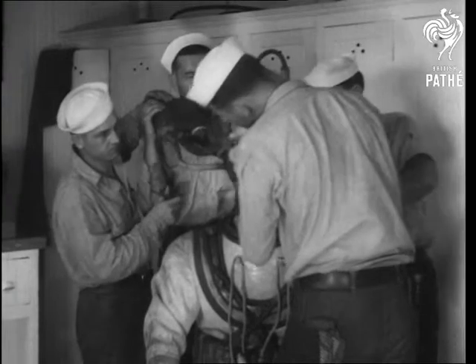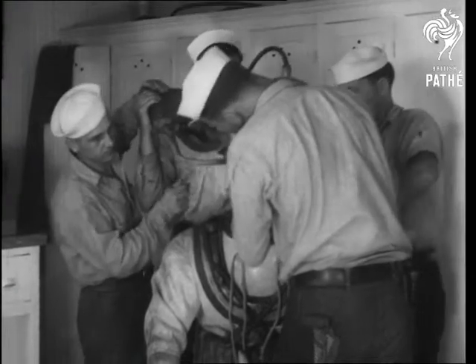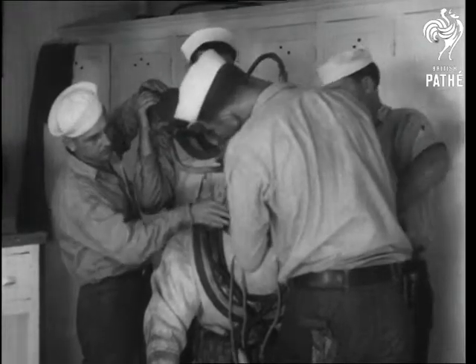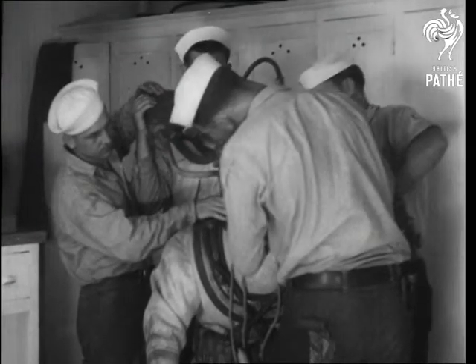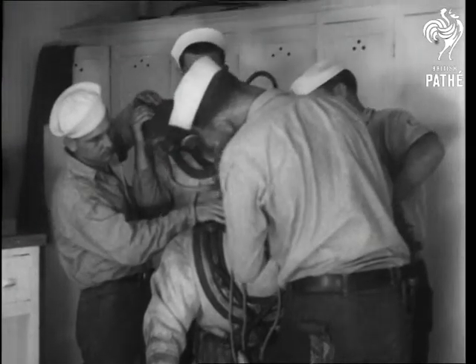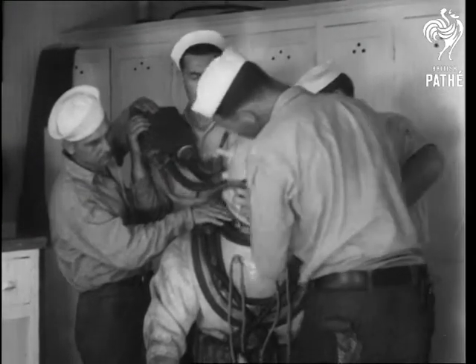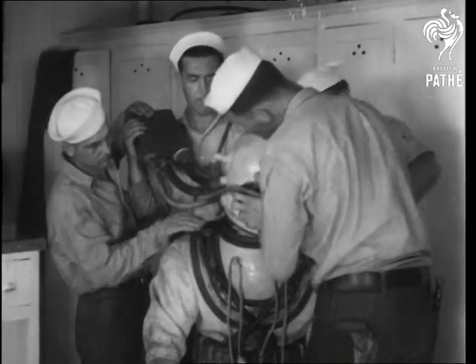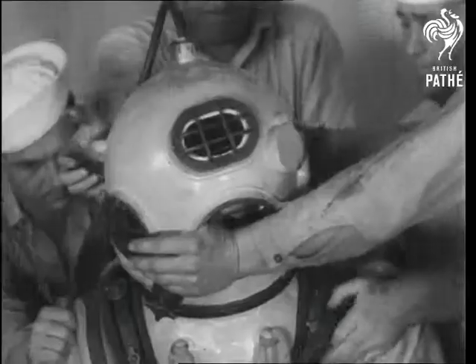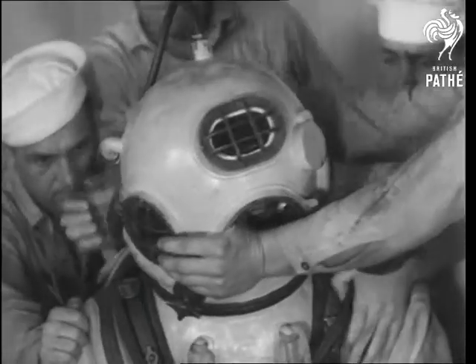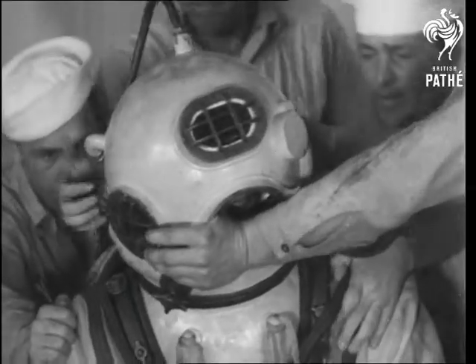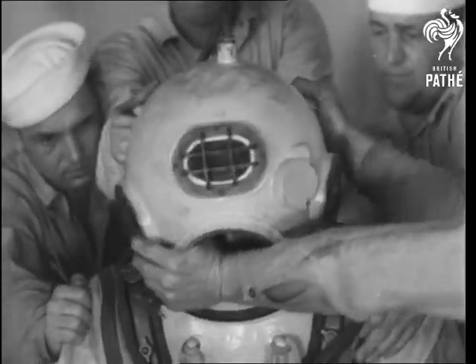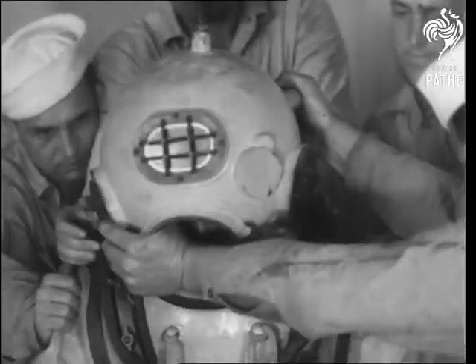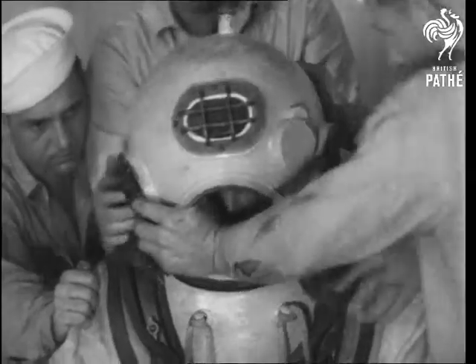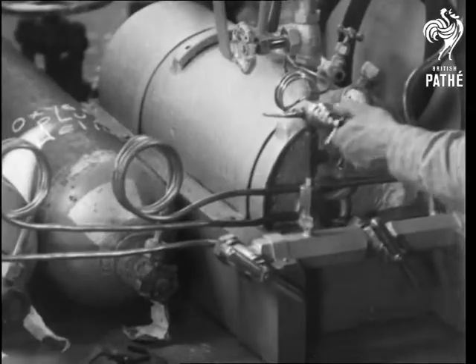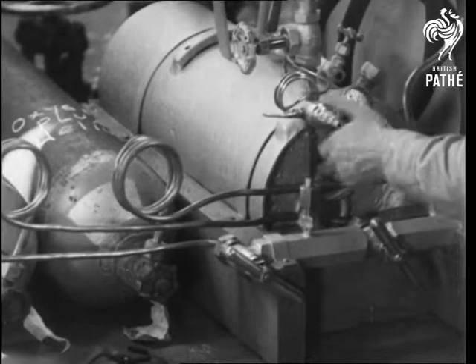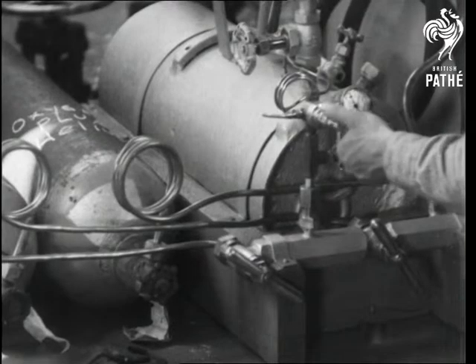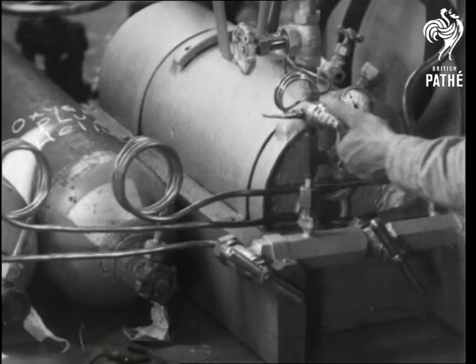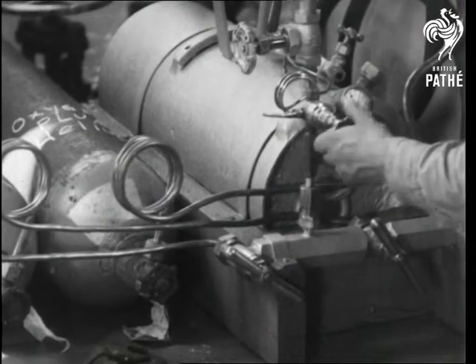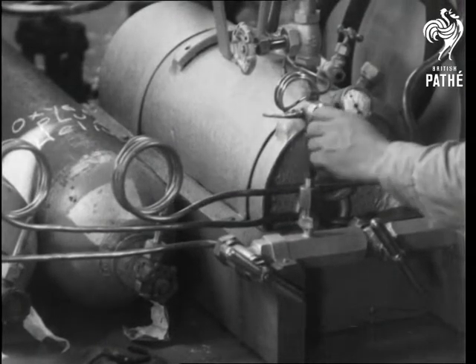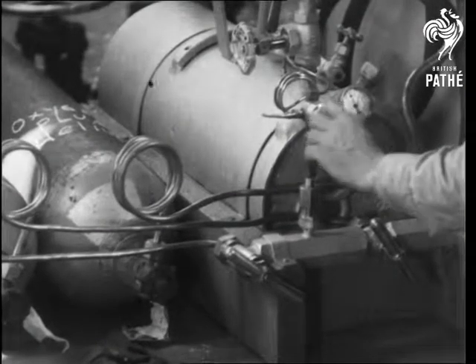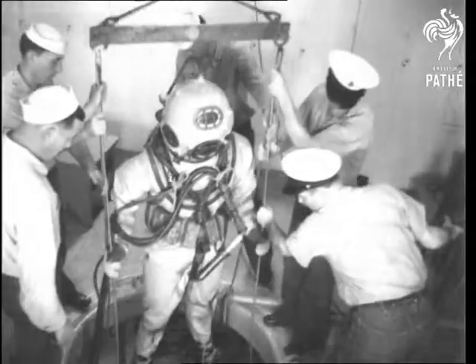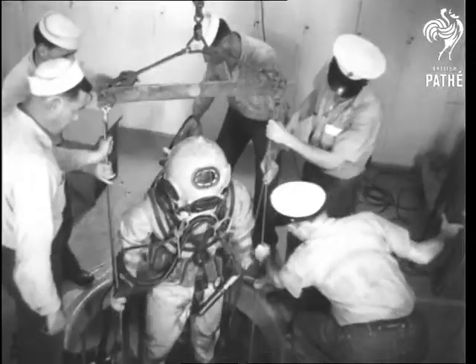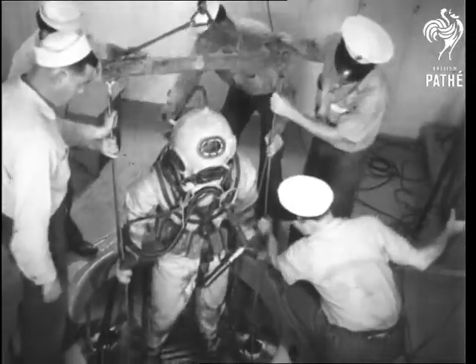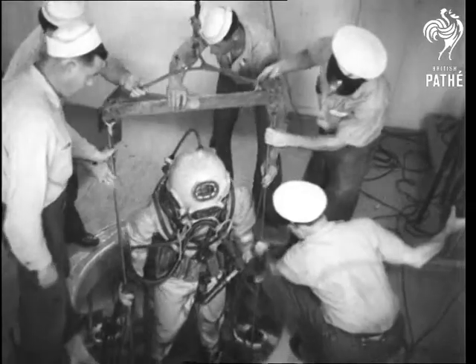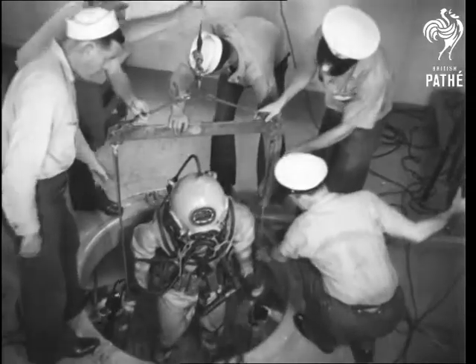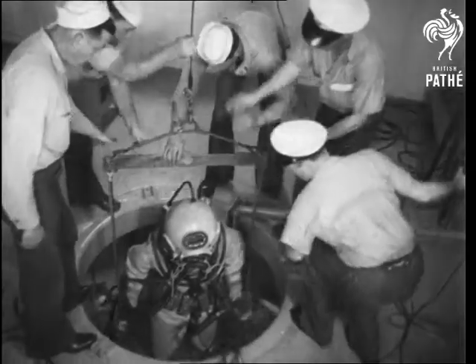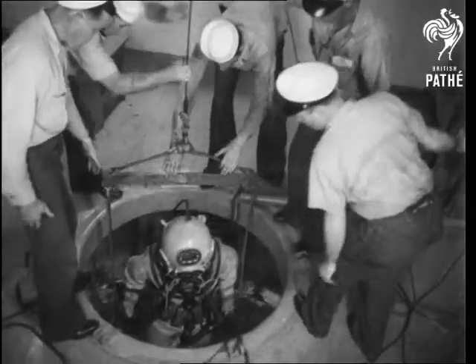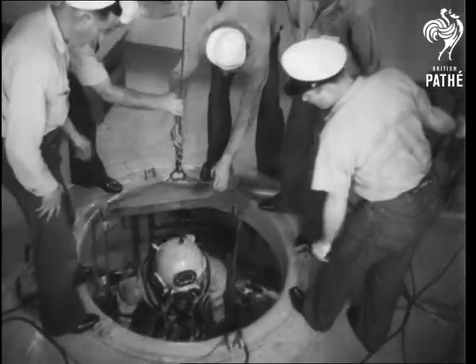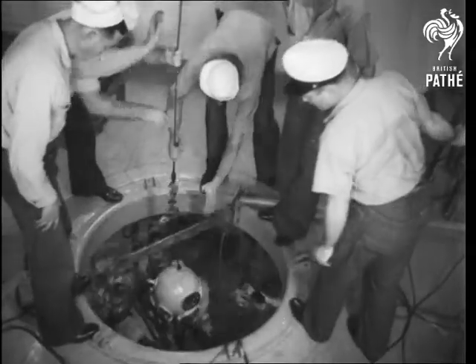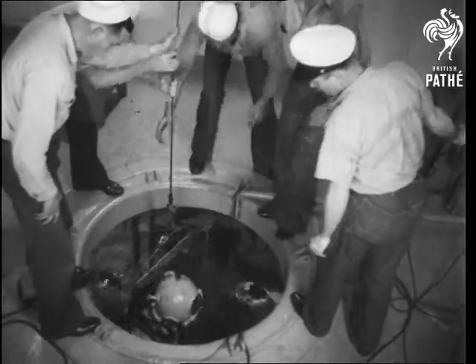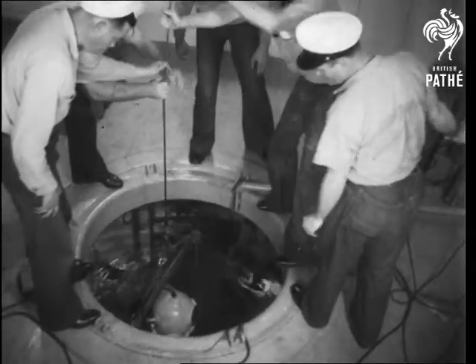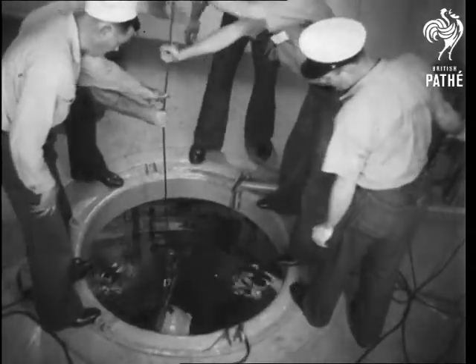The diver wears a stout rubber outer suit and an under suit that's electrically heated — it's very cold in the vasty deep. So down he goes into the steel tank, and as he descends the water pressure is increased.